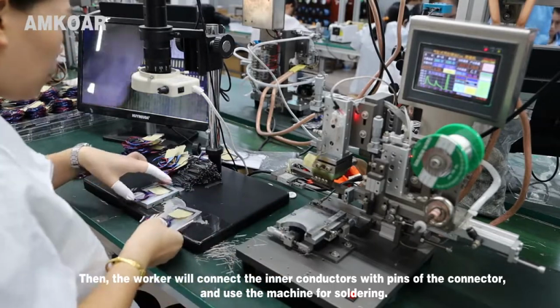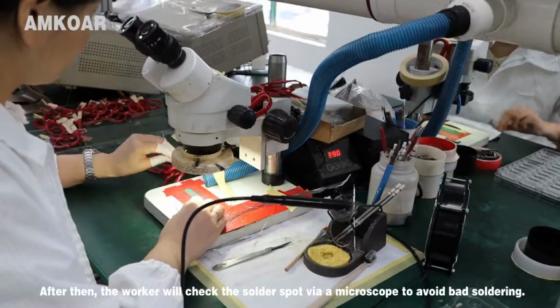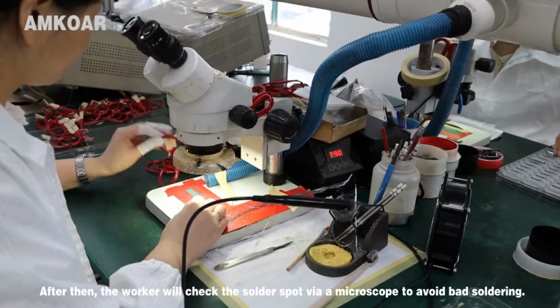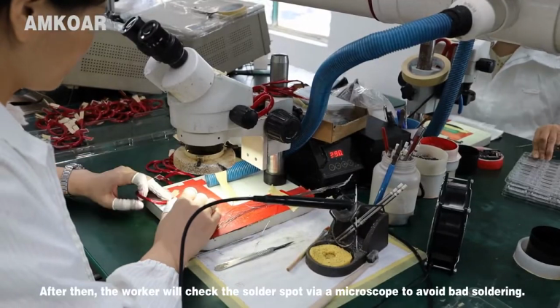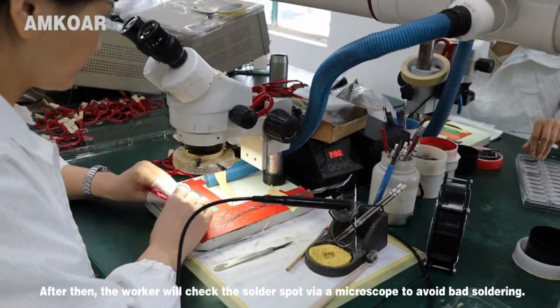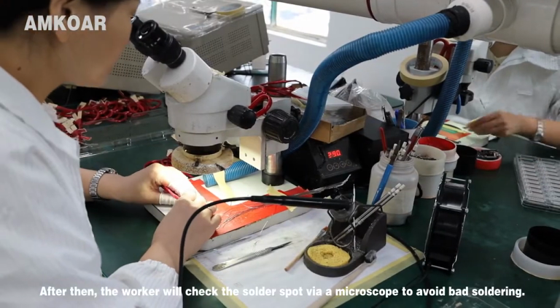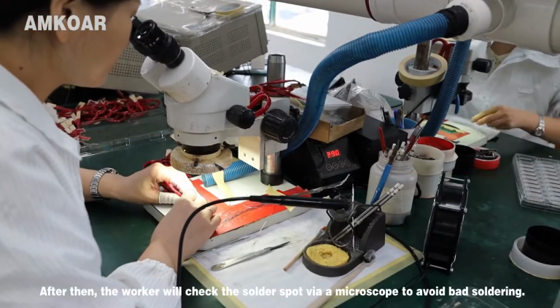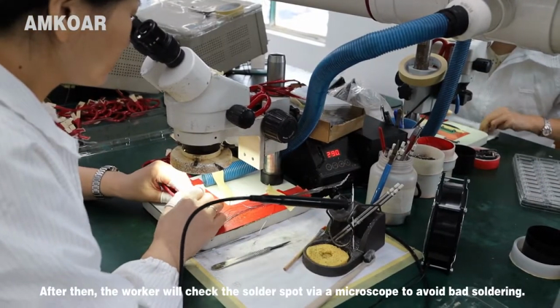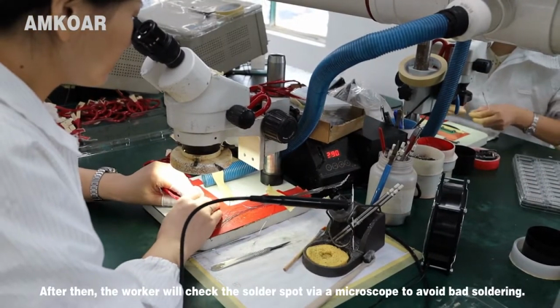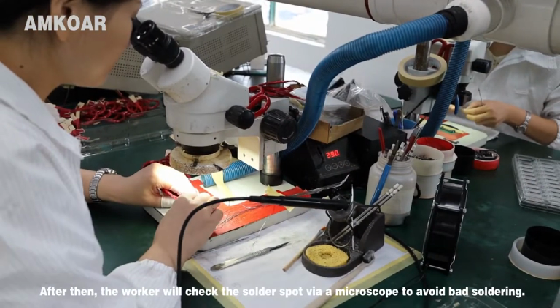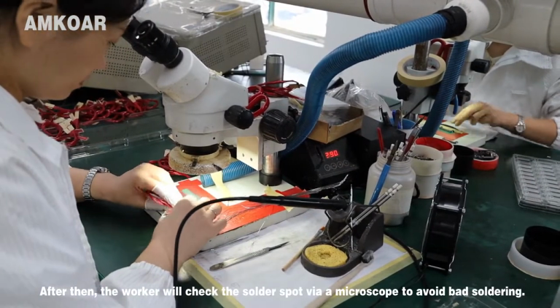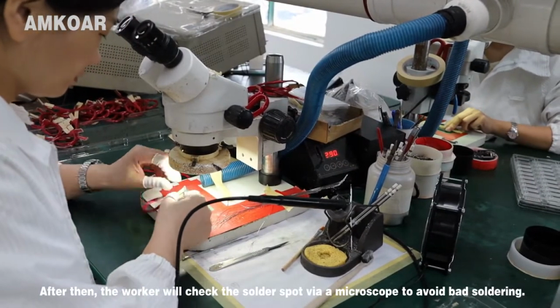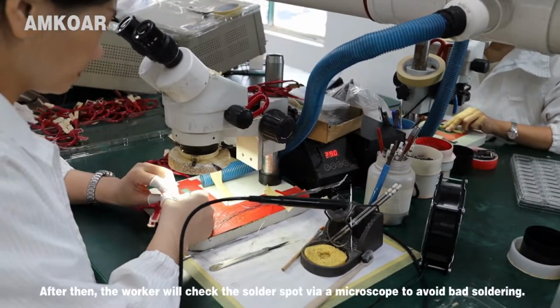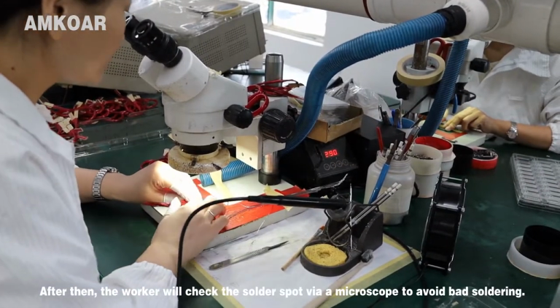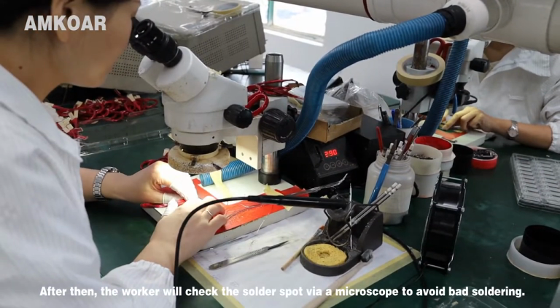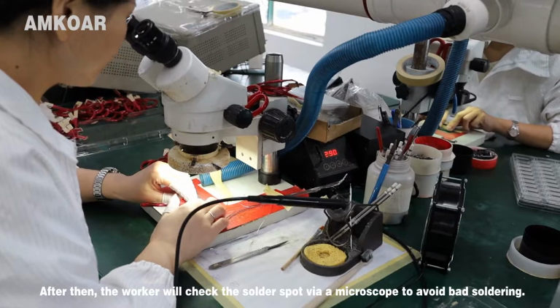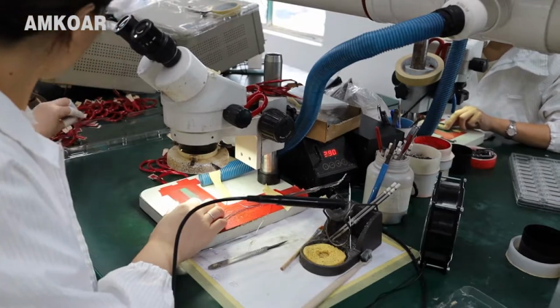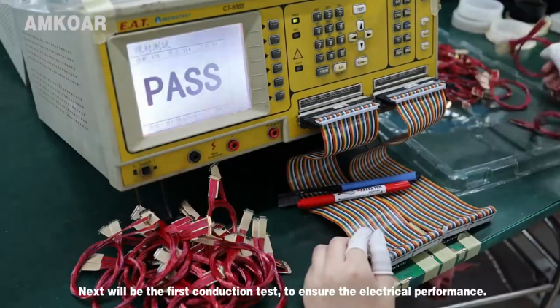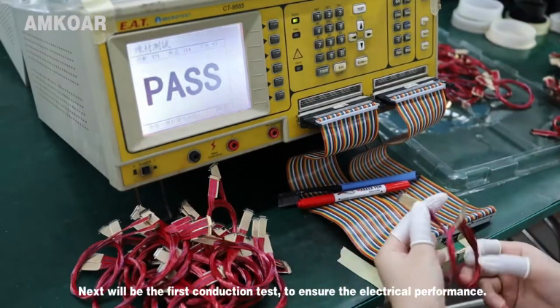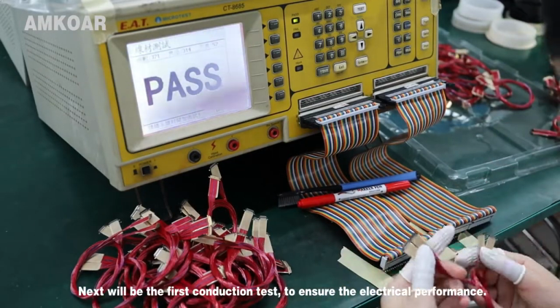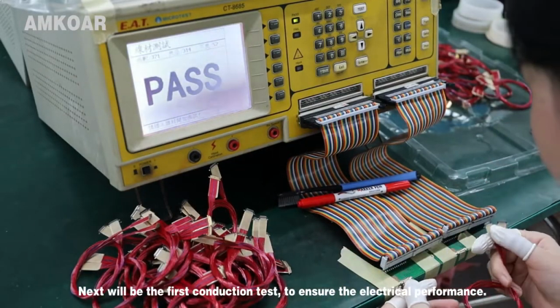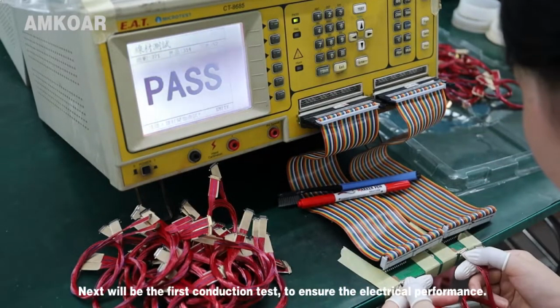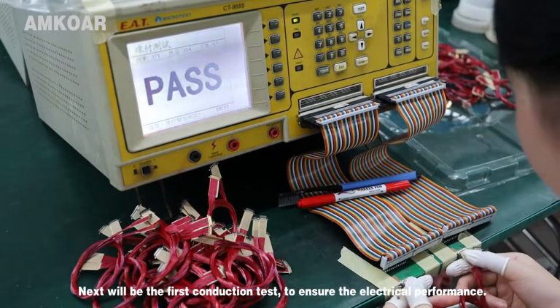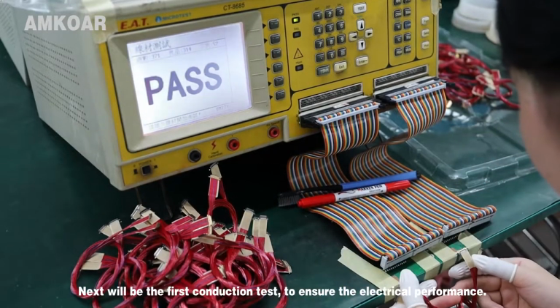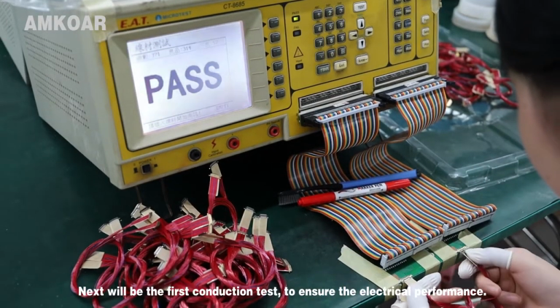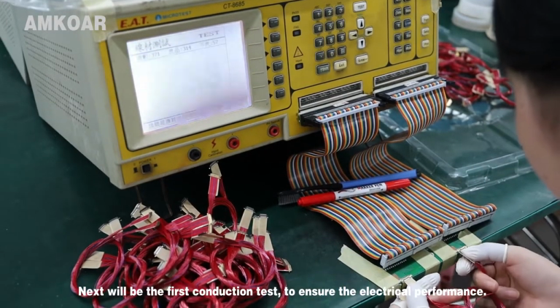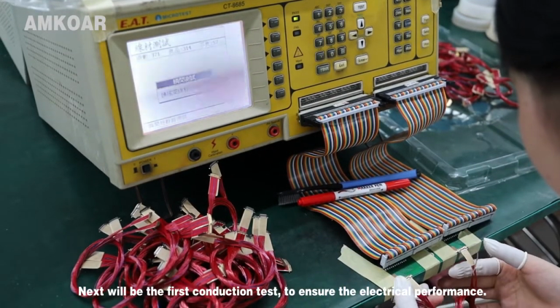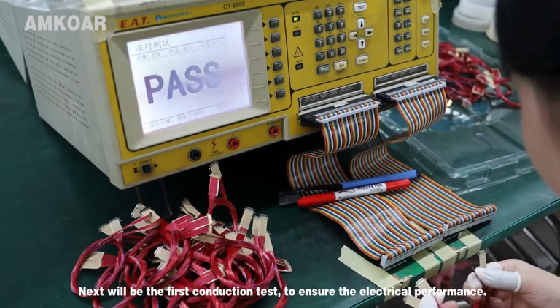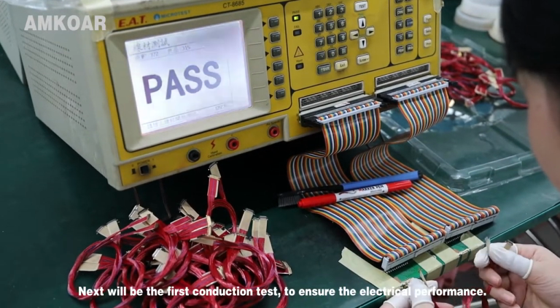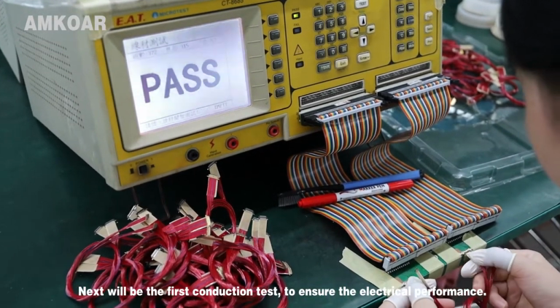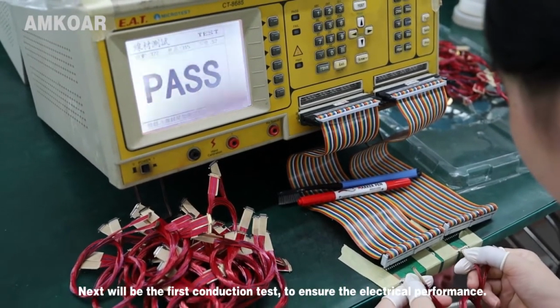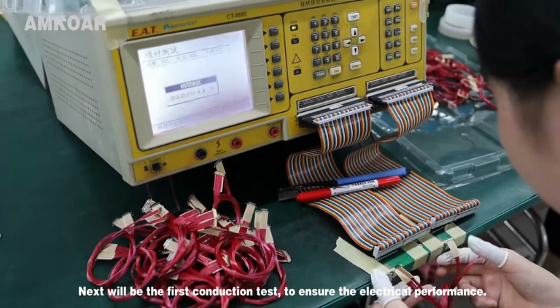After that, the worker will check the joint via microscope to avoid bad soldering. Next will be the first conduction test to ensure electrical performance.